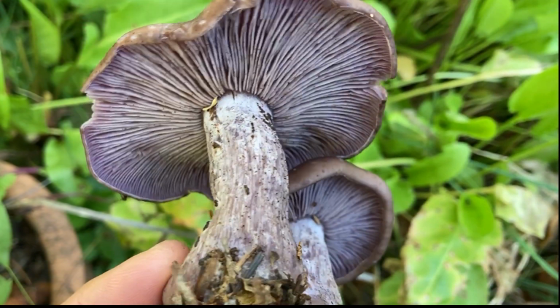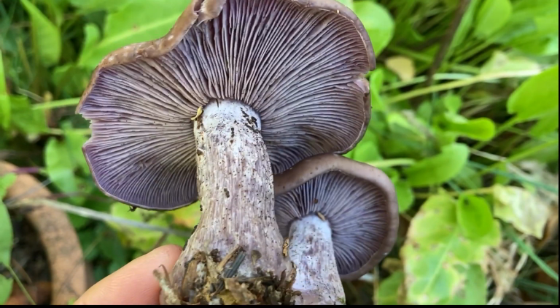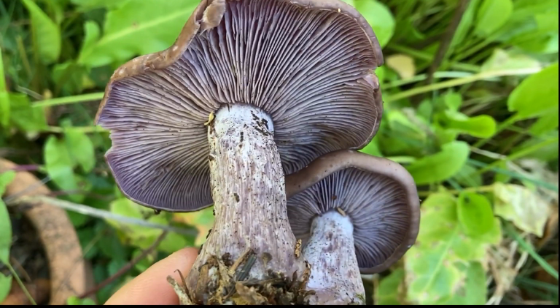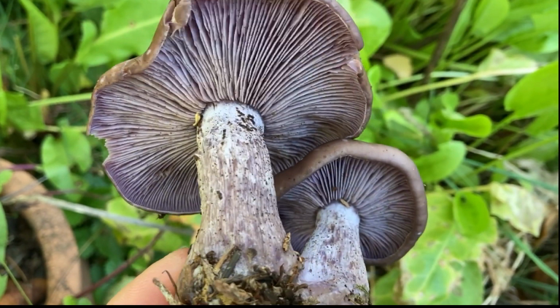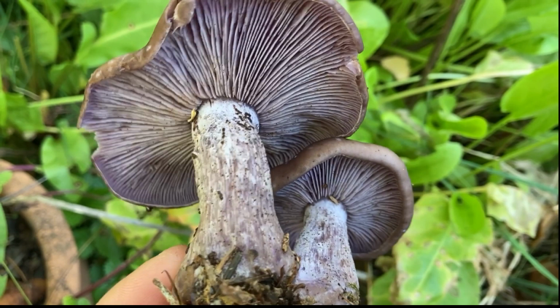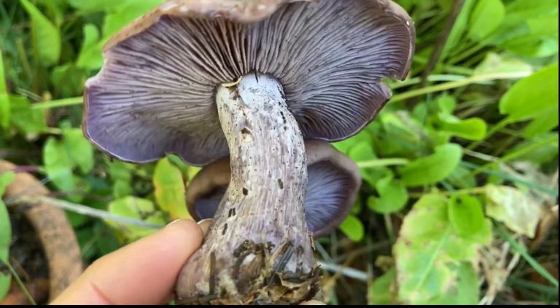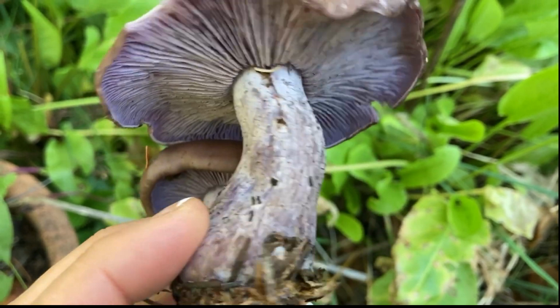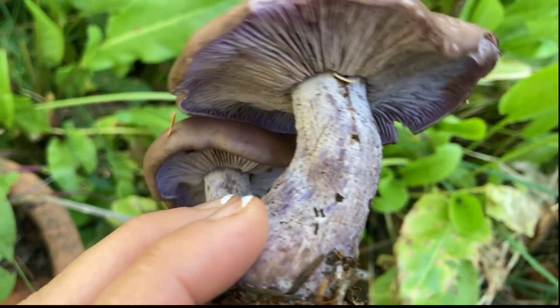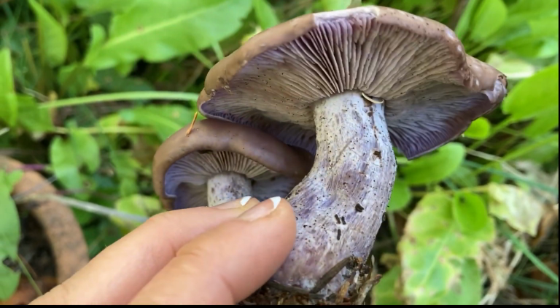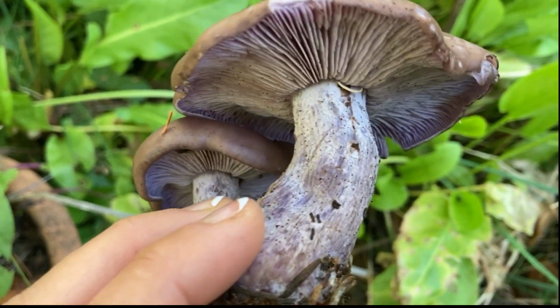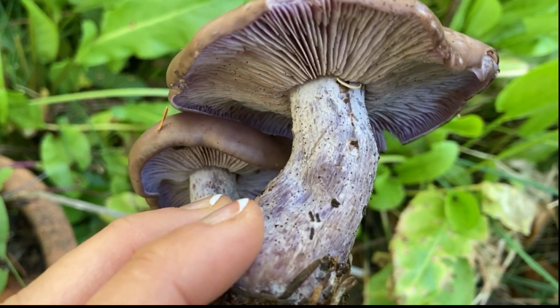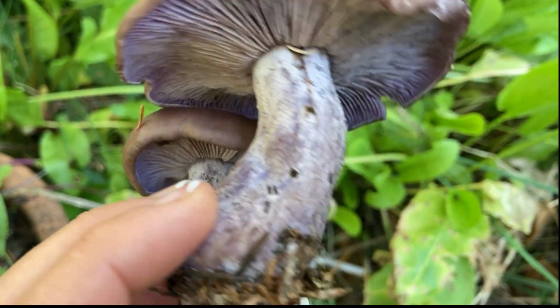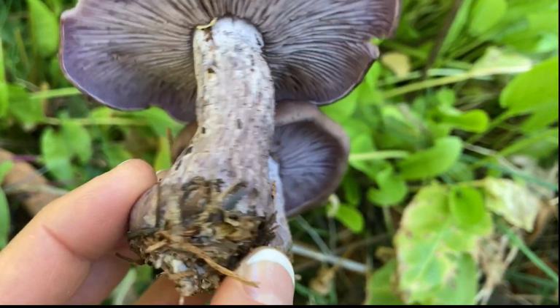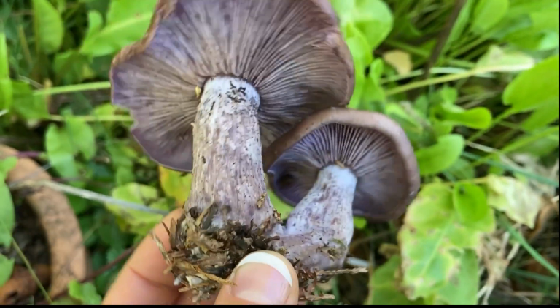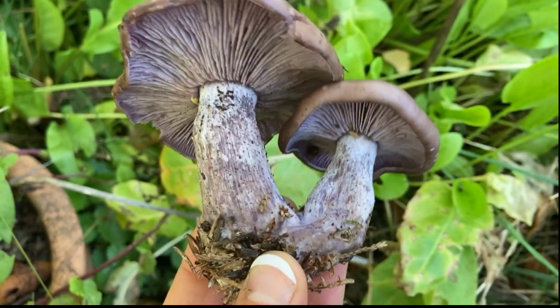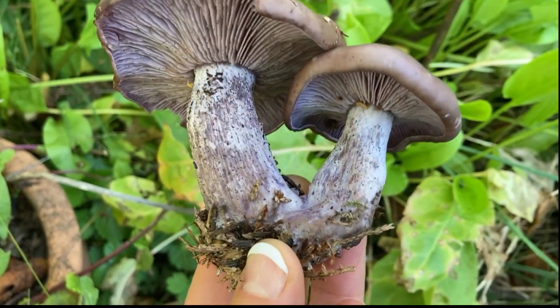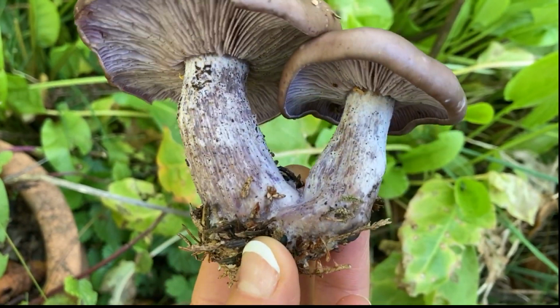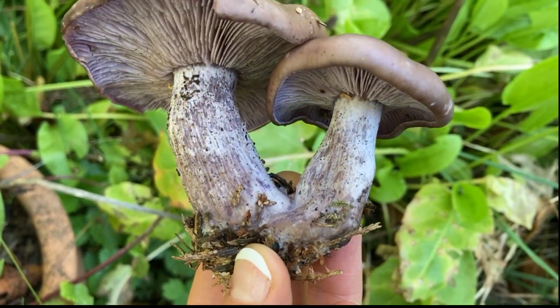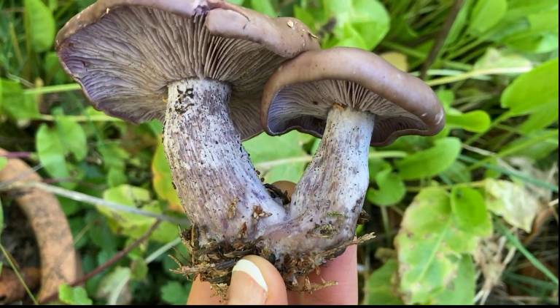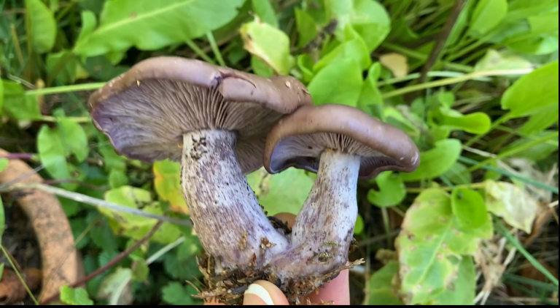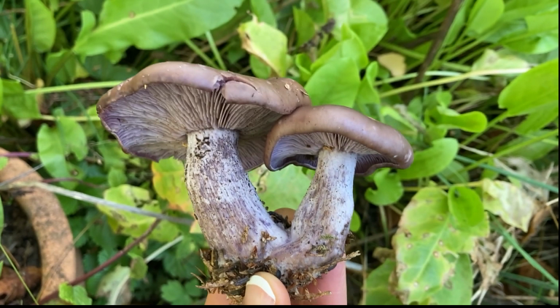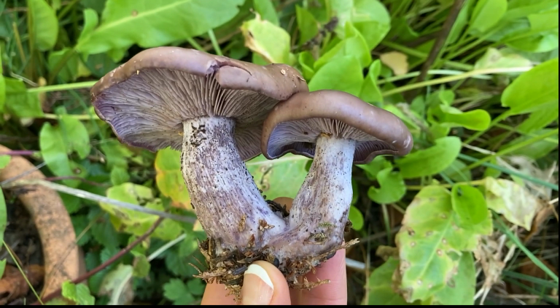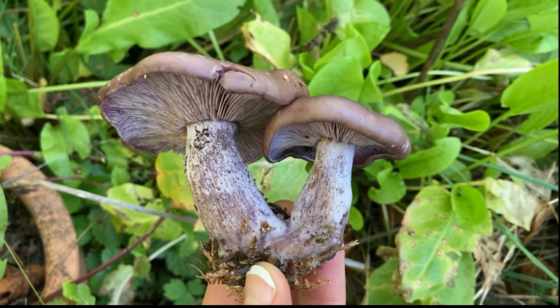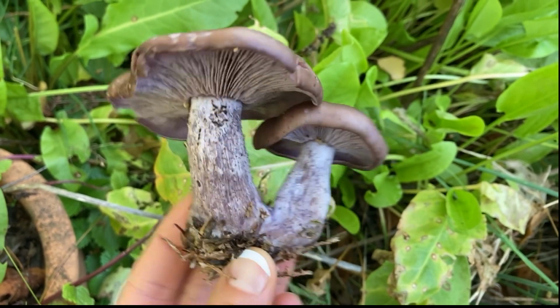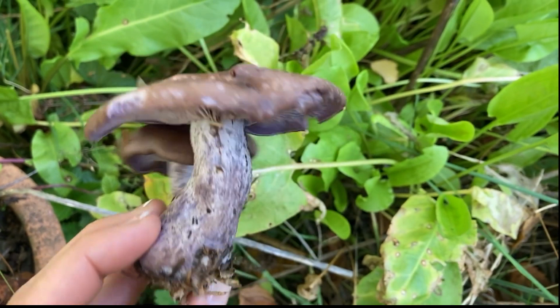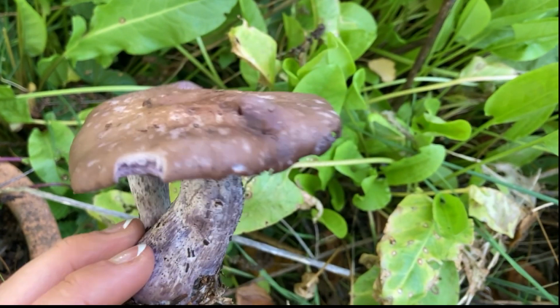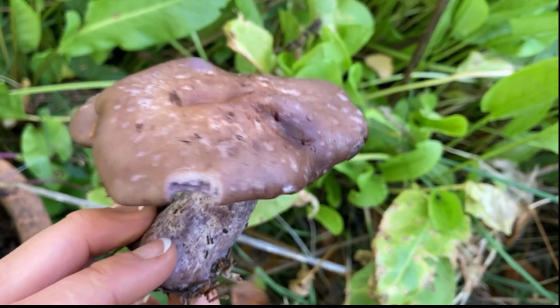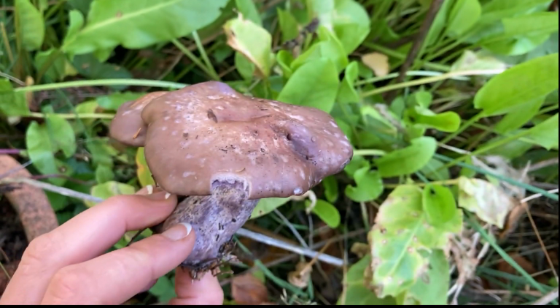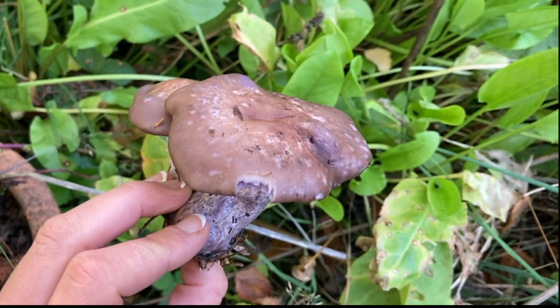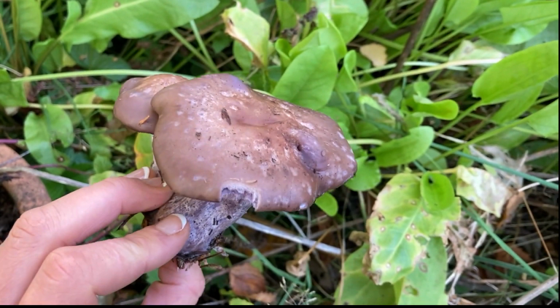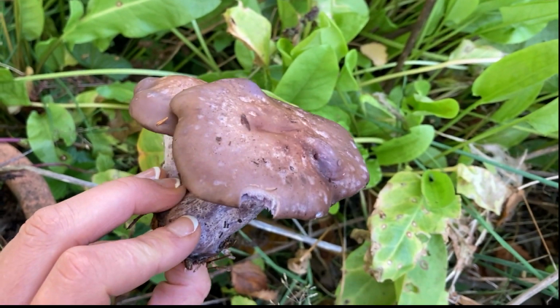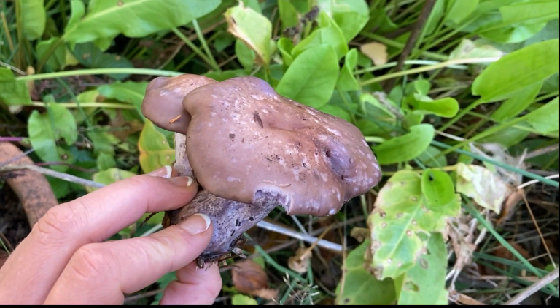Also the lilac color, and it should have a pink spore print. The stem is wider at the base, as you see there, and the cap tends to be lilac to brown.